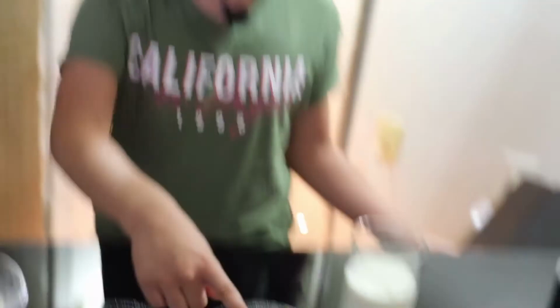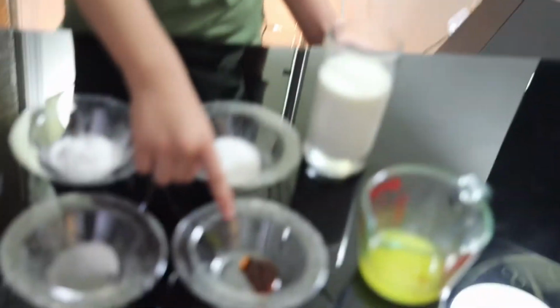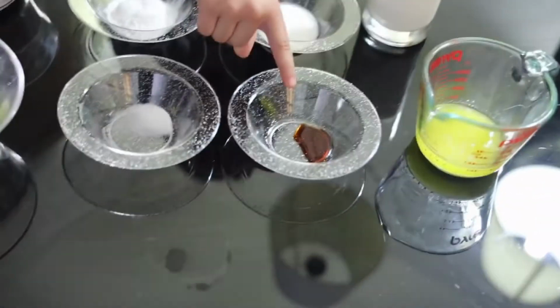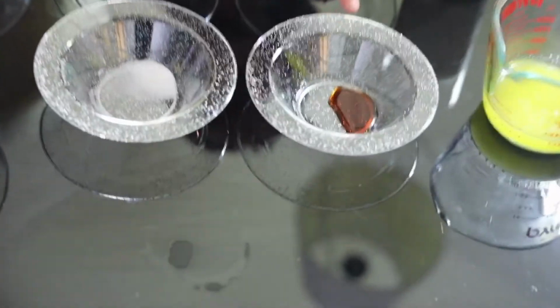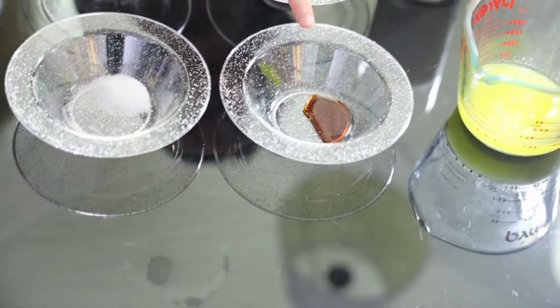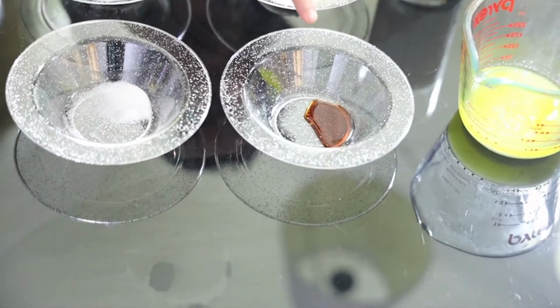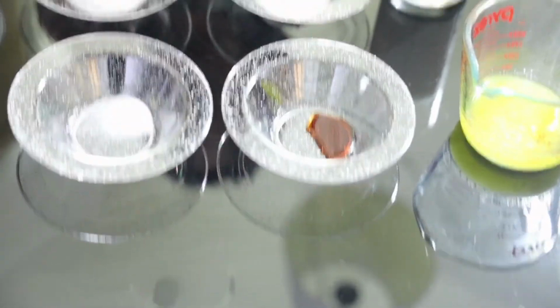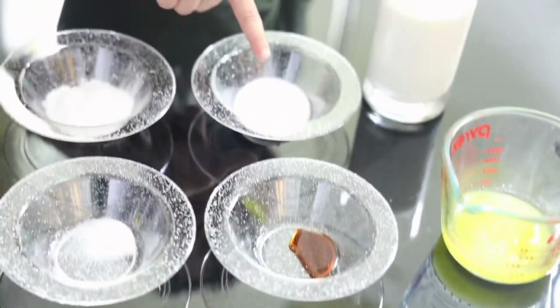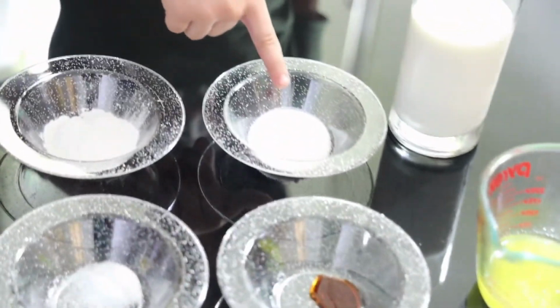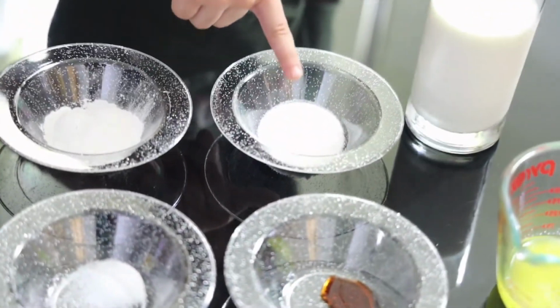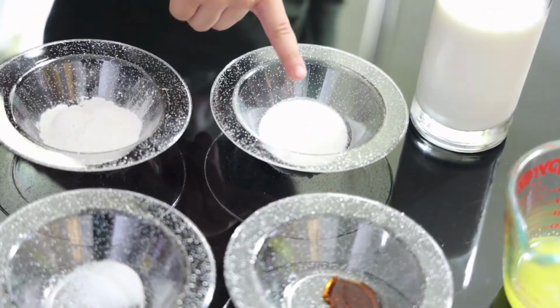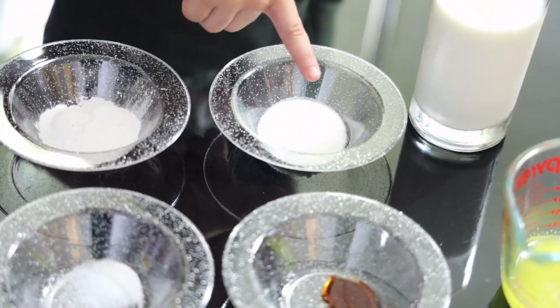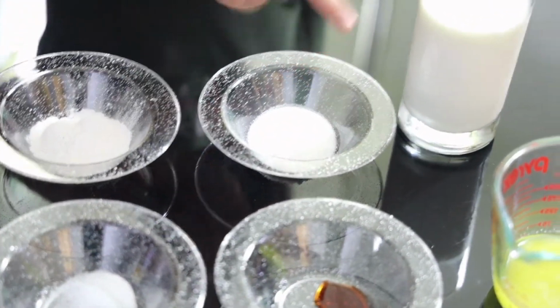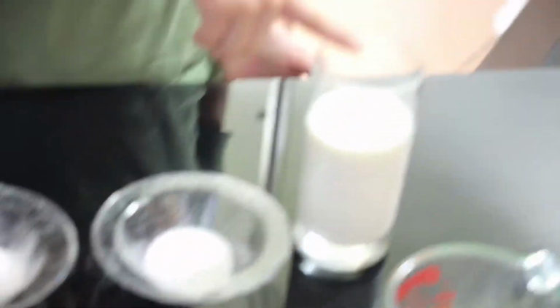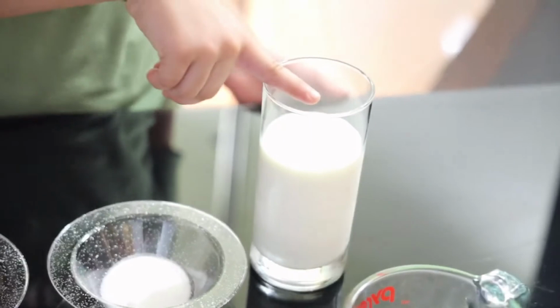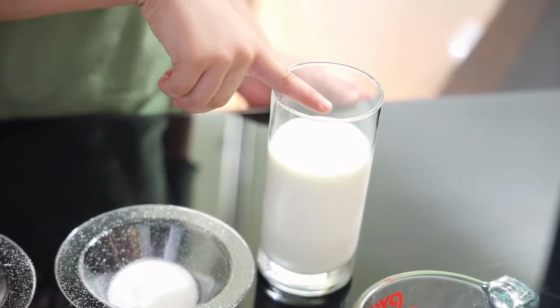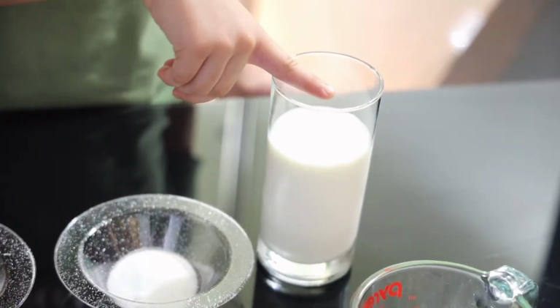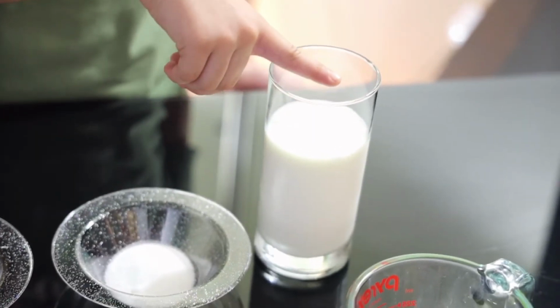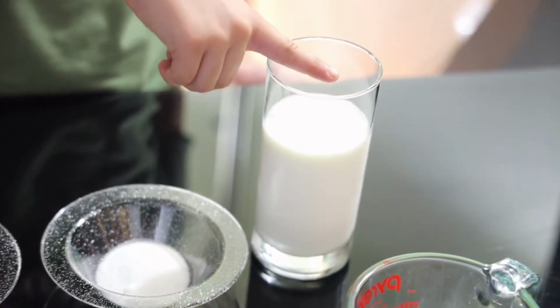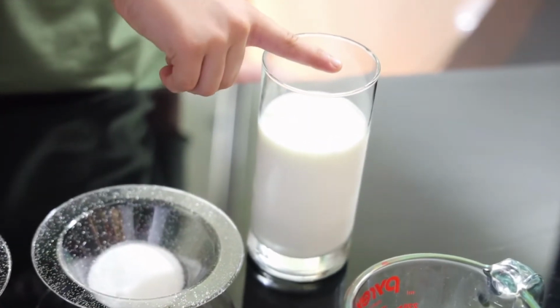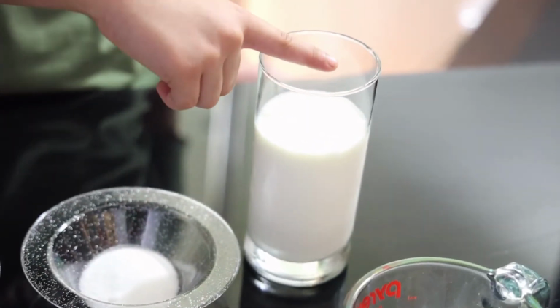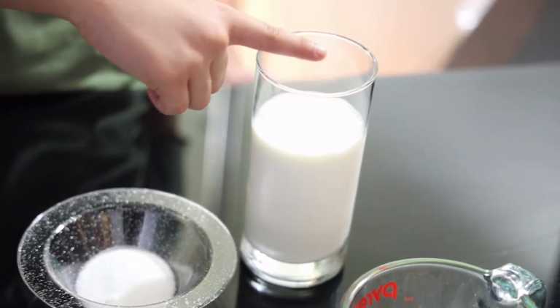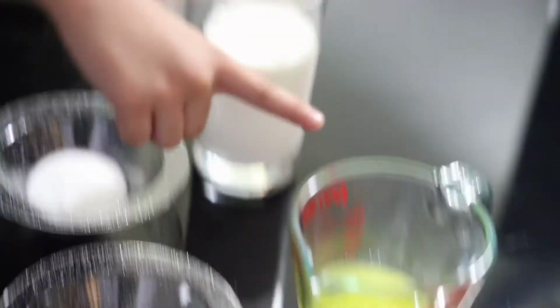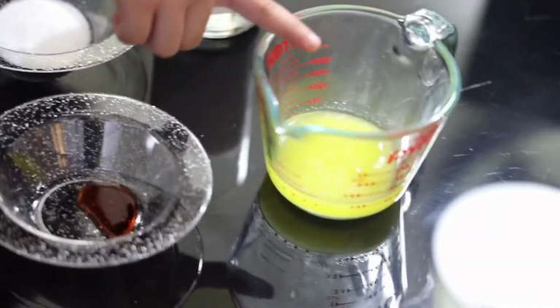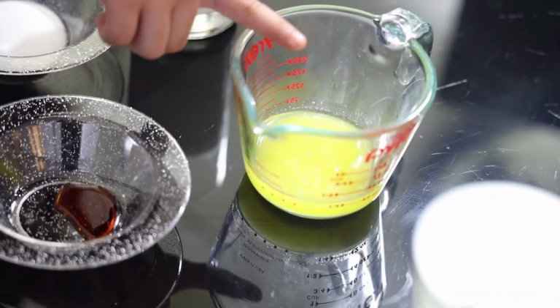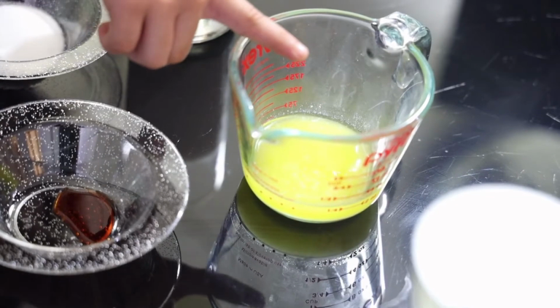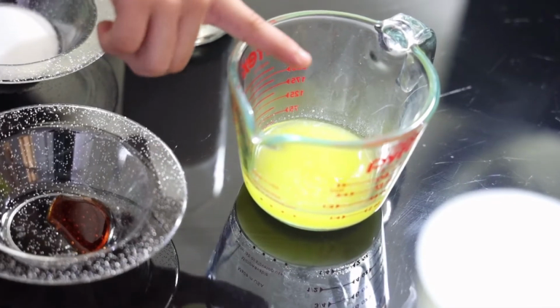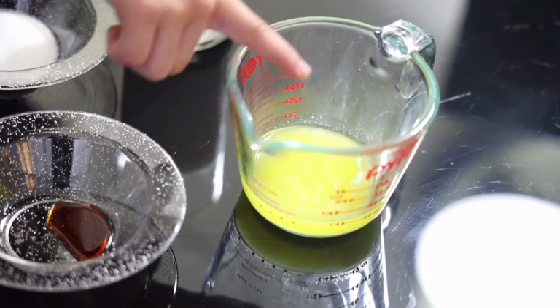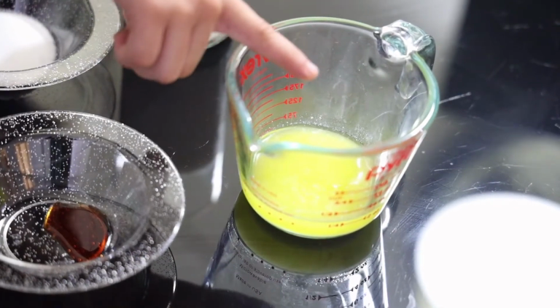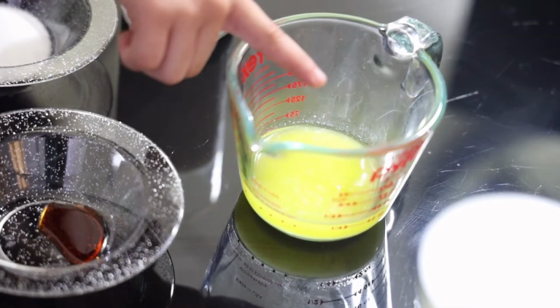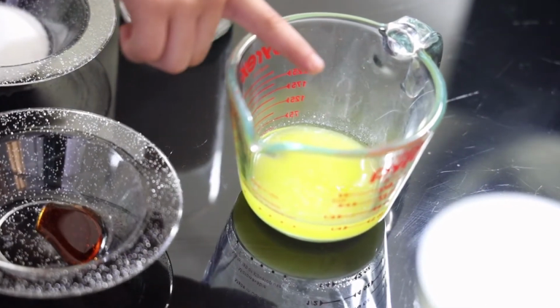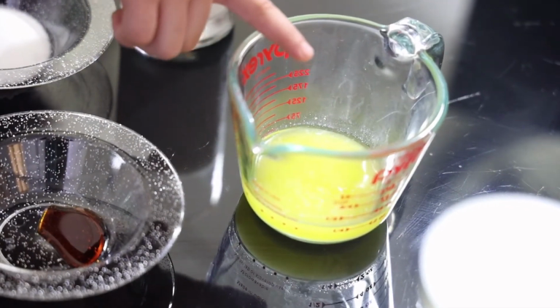We also need a half teaspoon of vanilla extract, one tablespoon of sugar, one and a quarter cup of whole milk, and four tablespoons of melted butter.